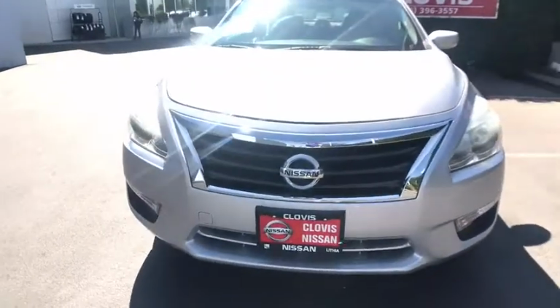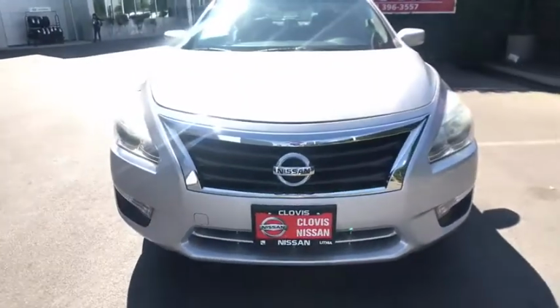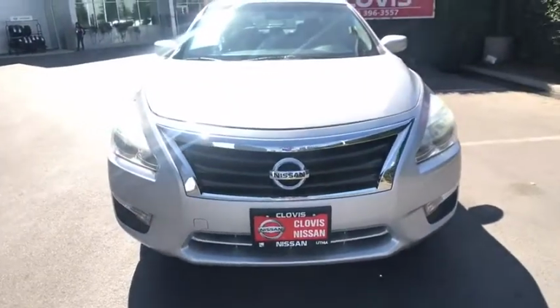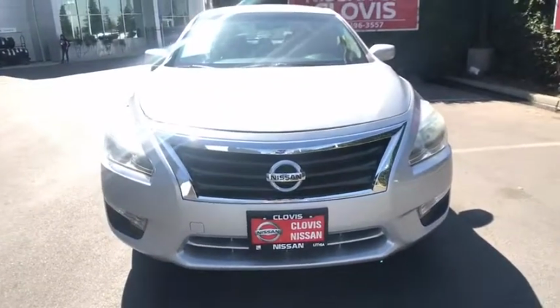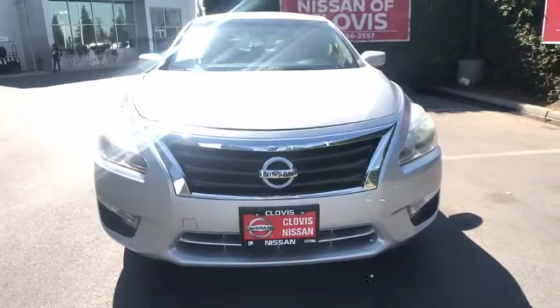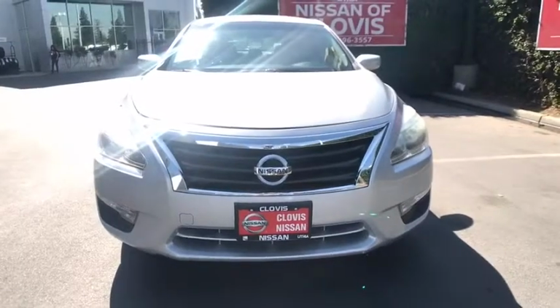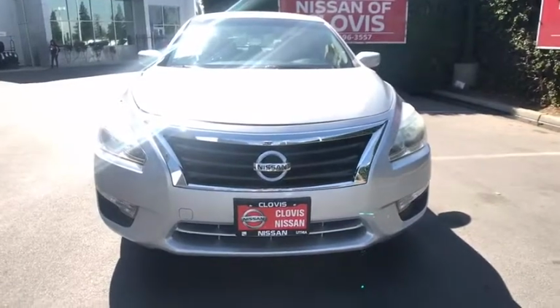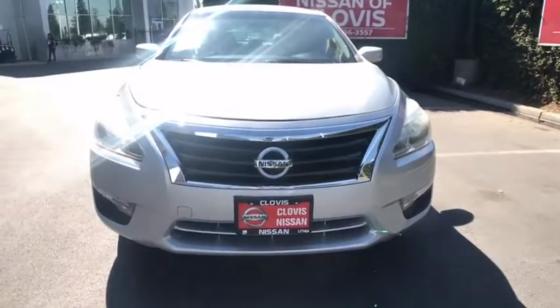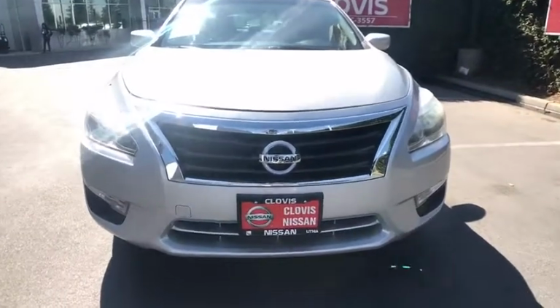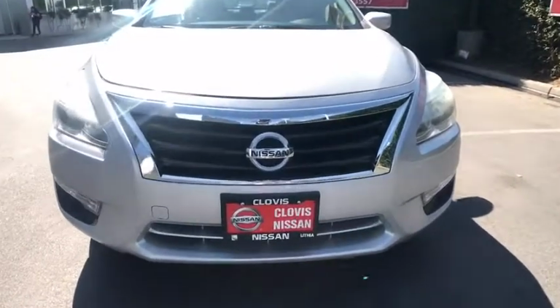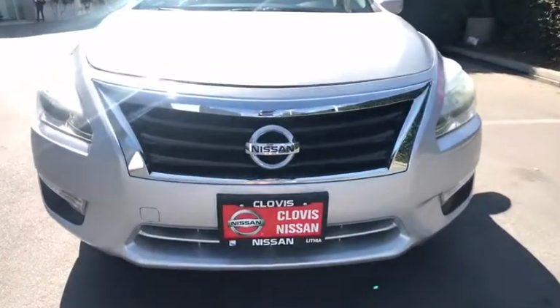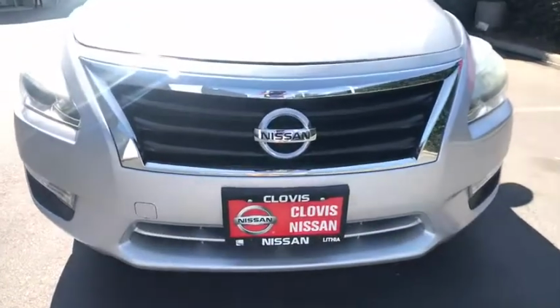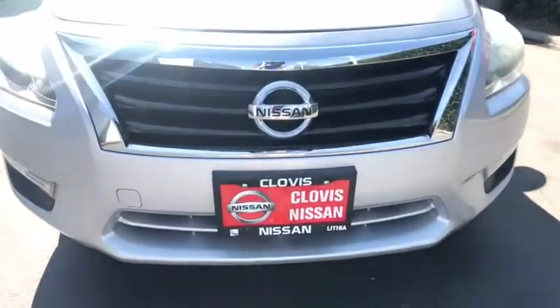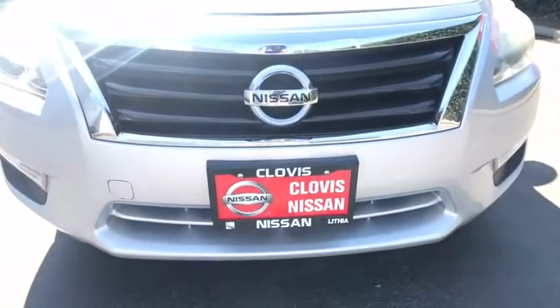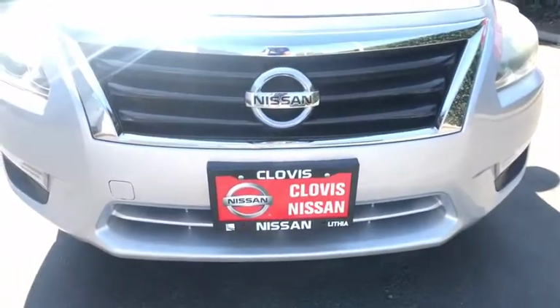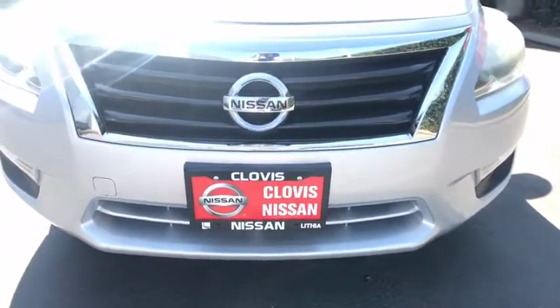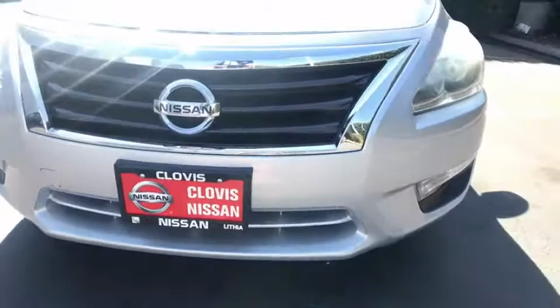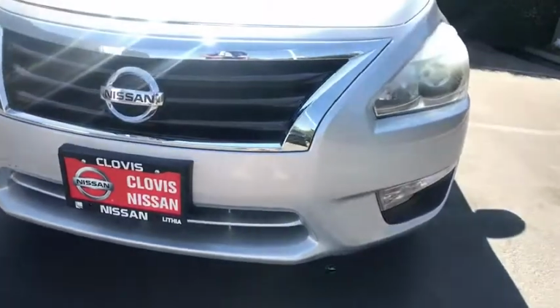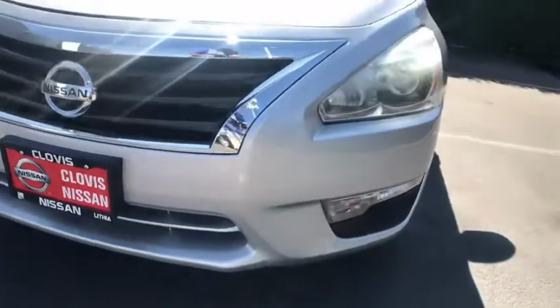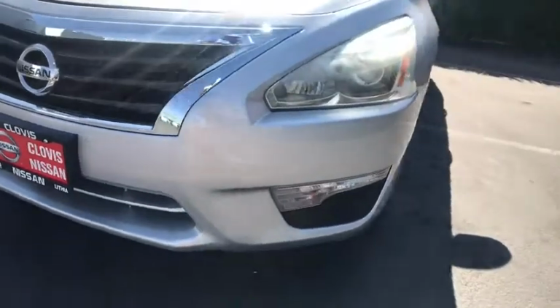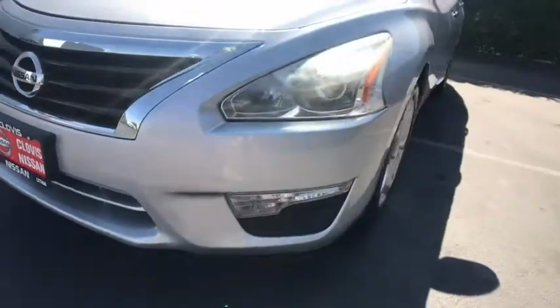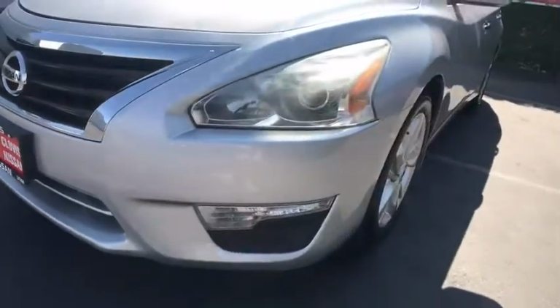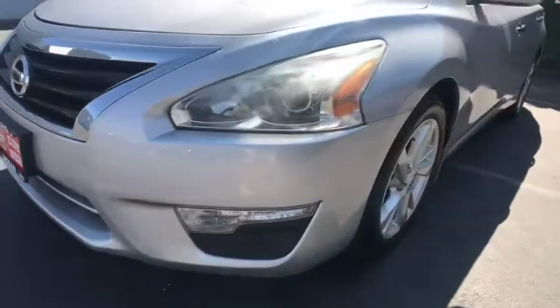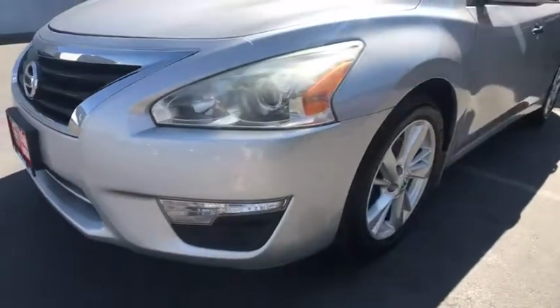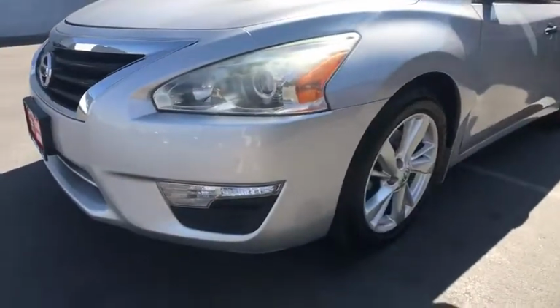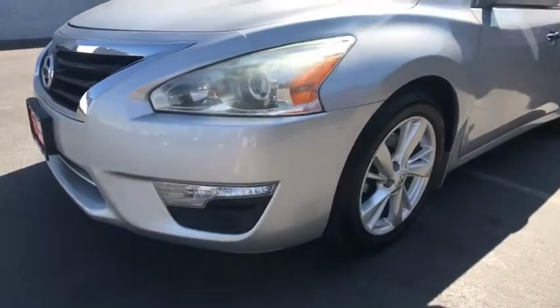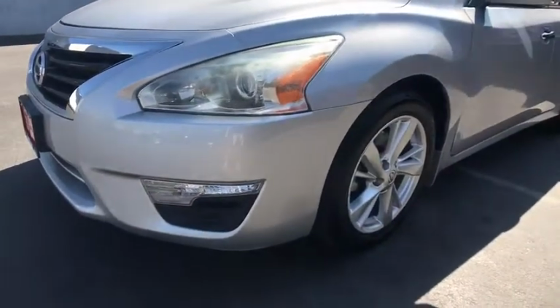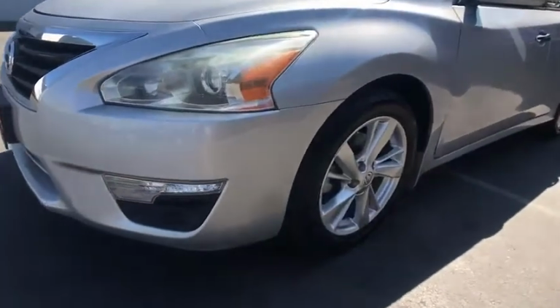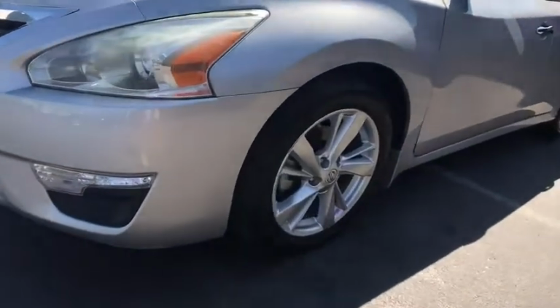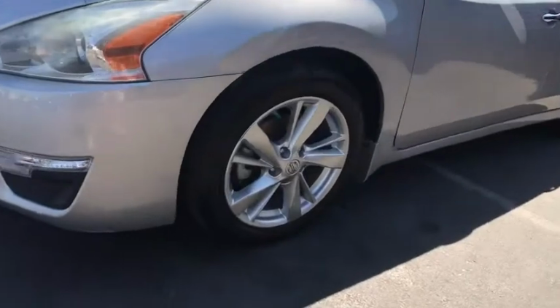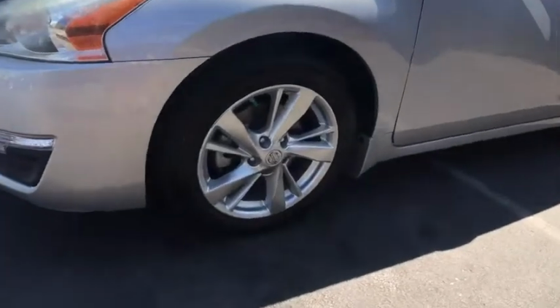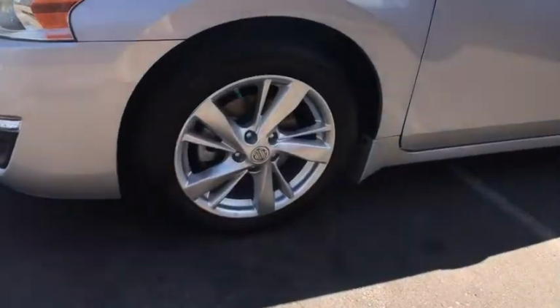ABS four wheel, aluminum wheels, four wheel disc brakes, auto off headlights, AM FM stereo radio, front wheel drive, rear defrost, electronic stability control, trip computer, and MP3 player.